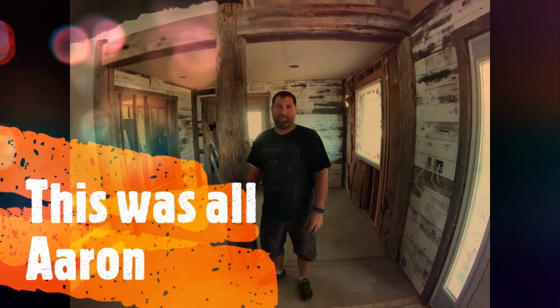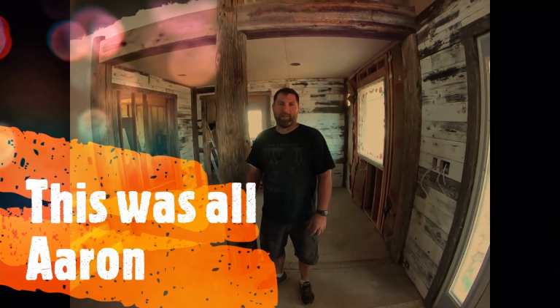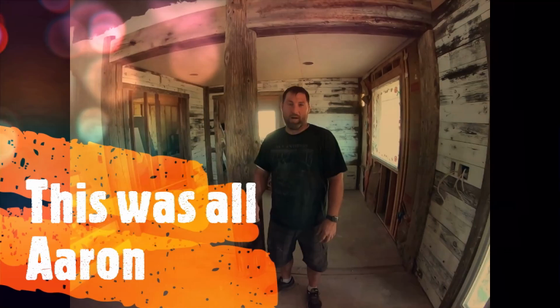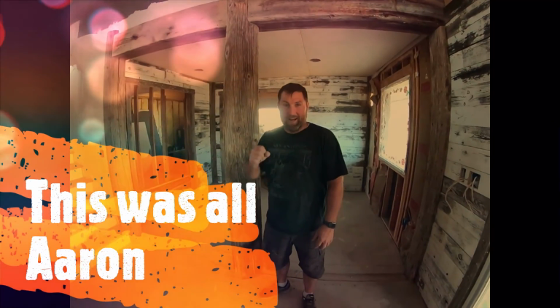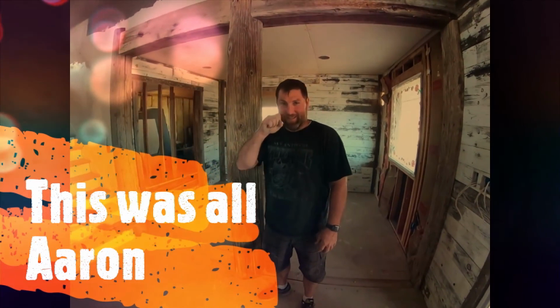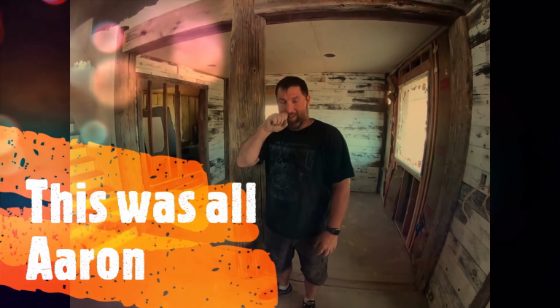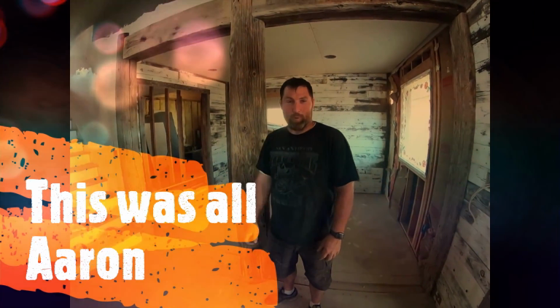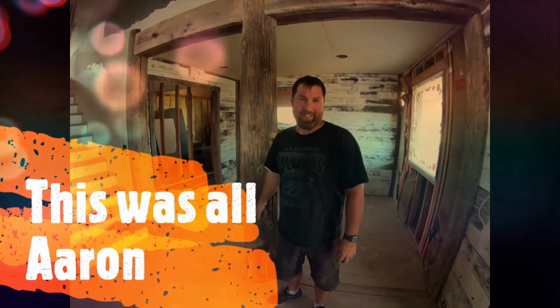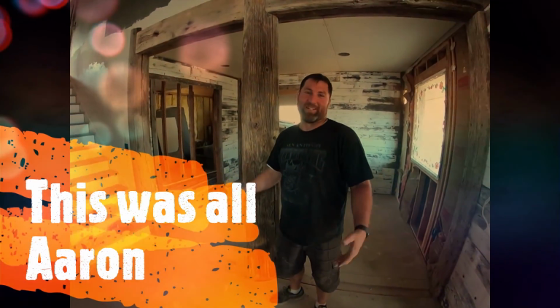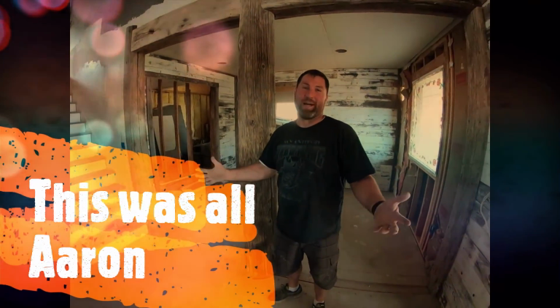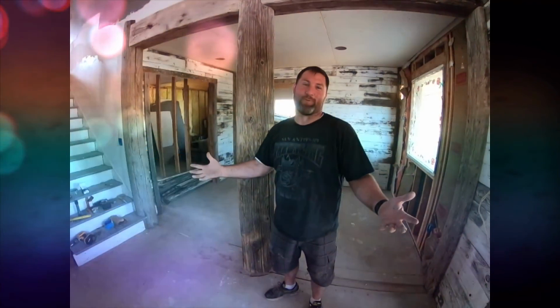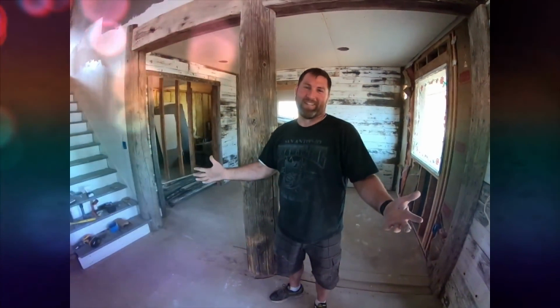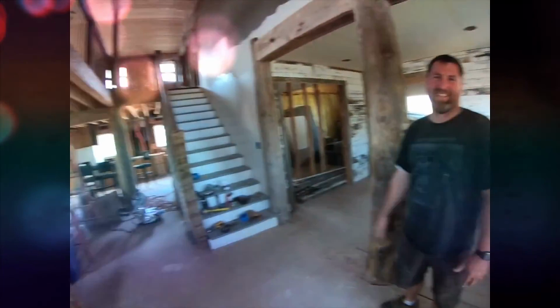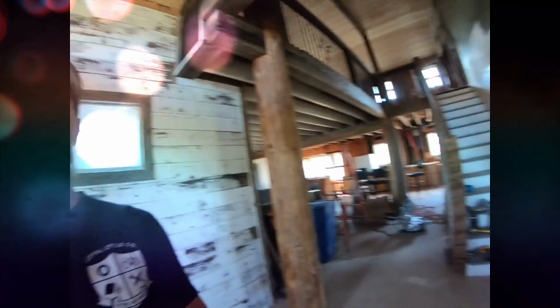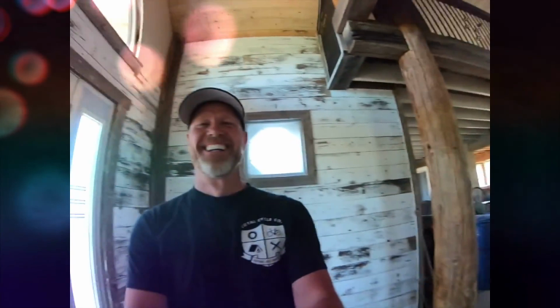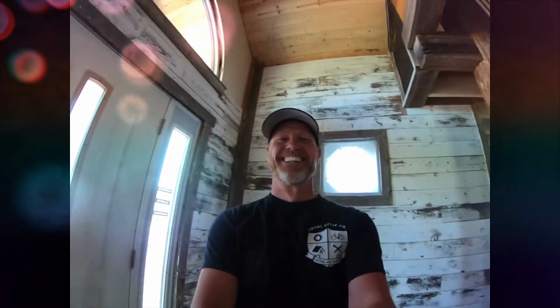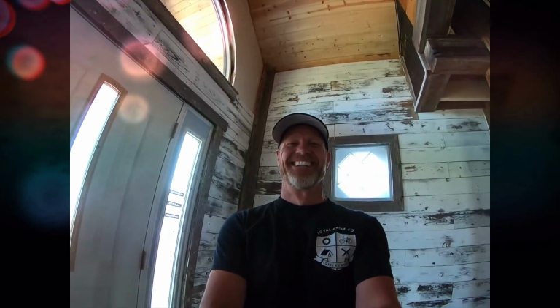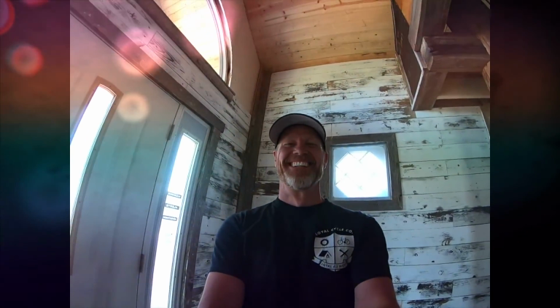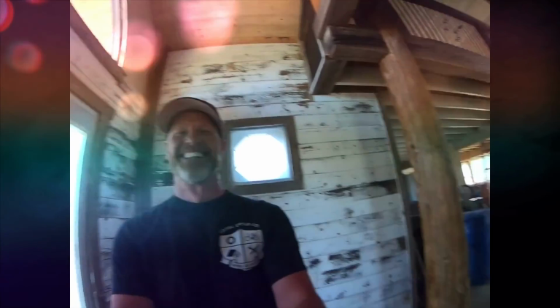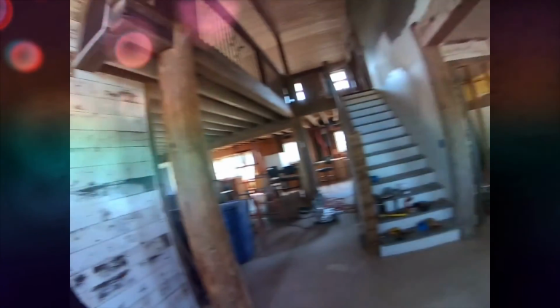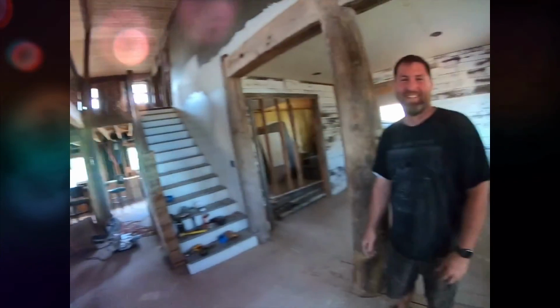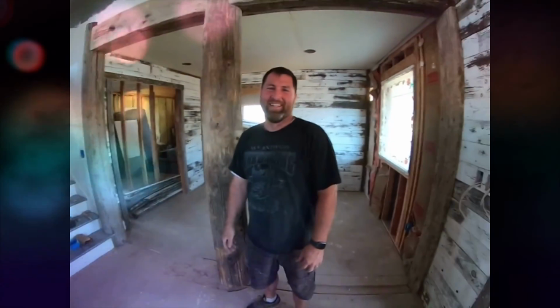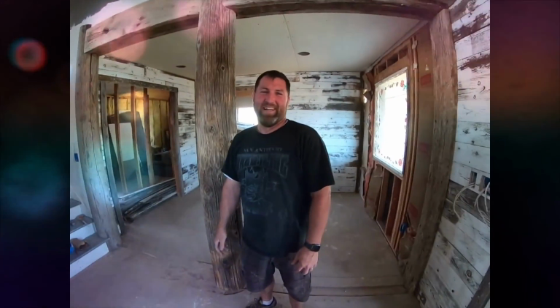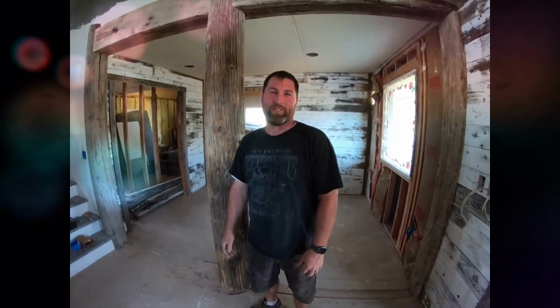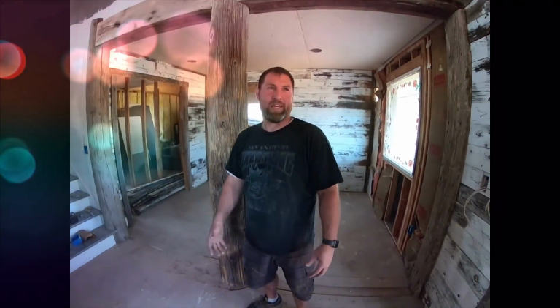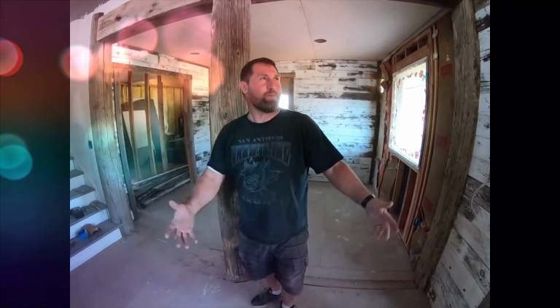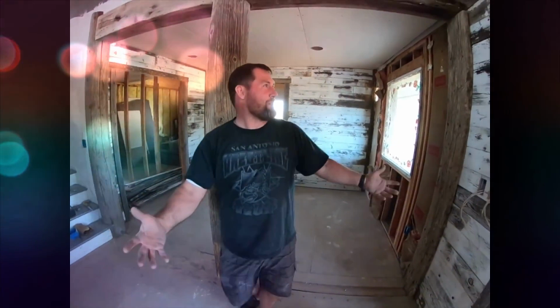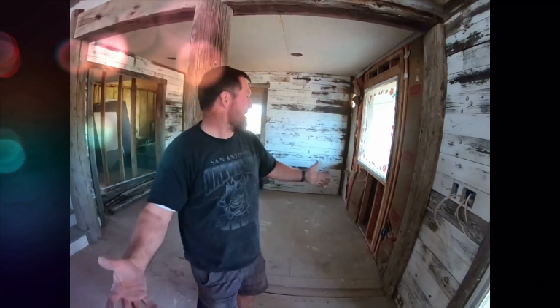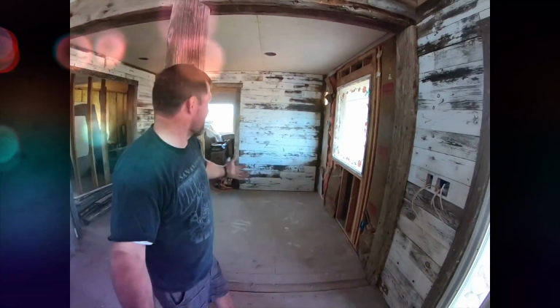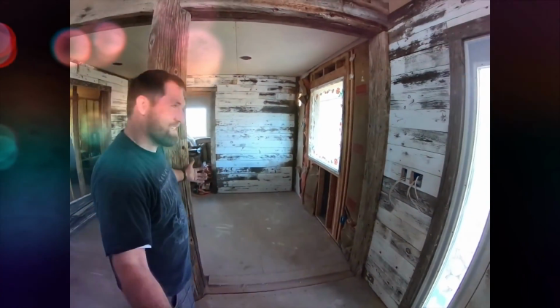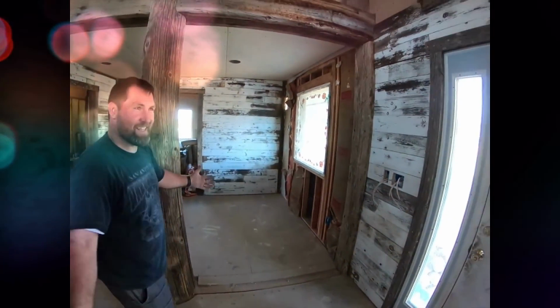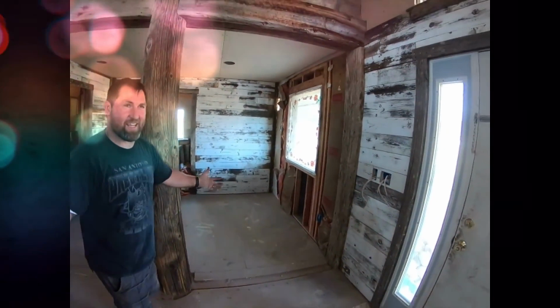I'm glad that Roland decided to come back to work. There he is. If it wasn't for him, we wouldn't have this.